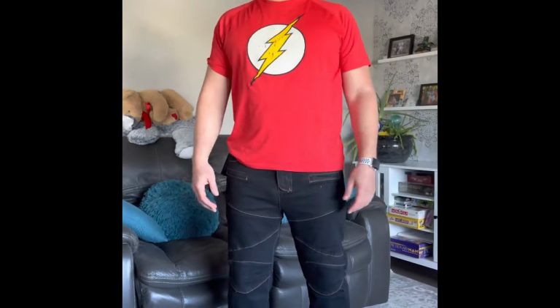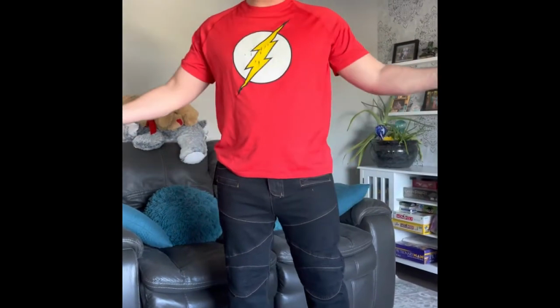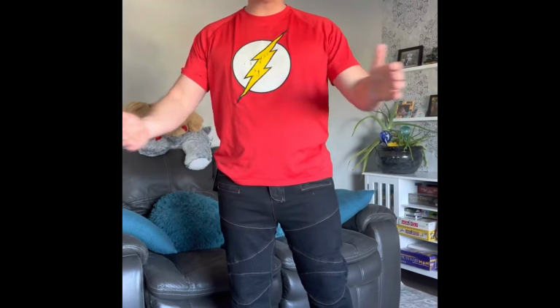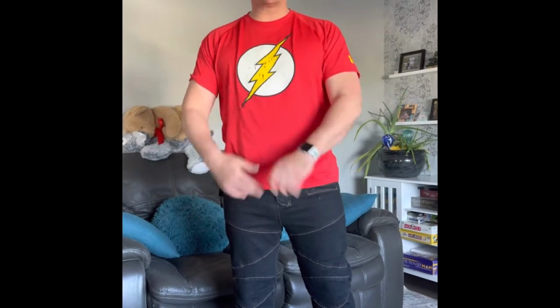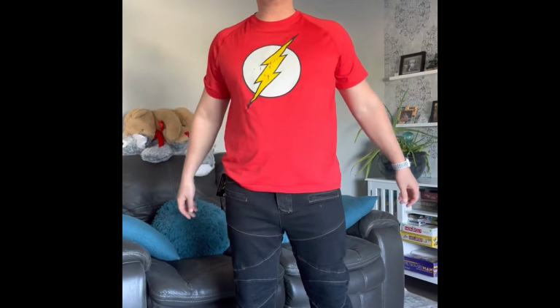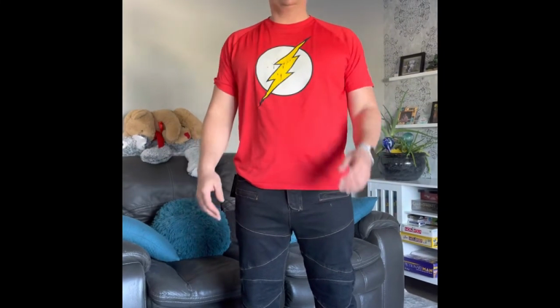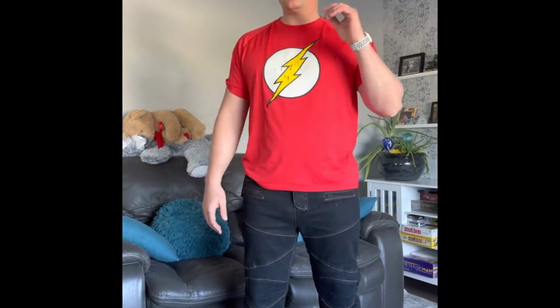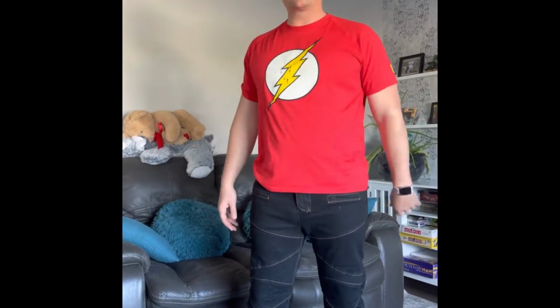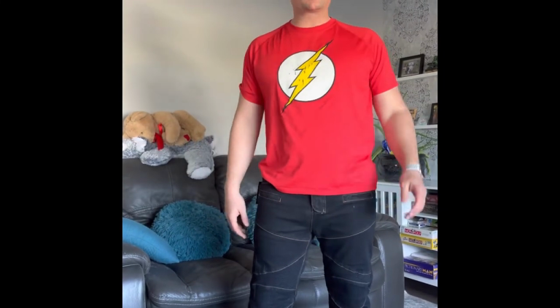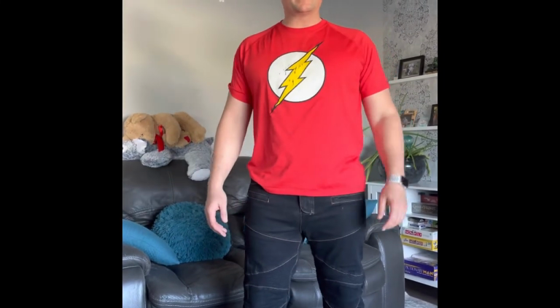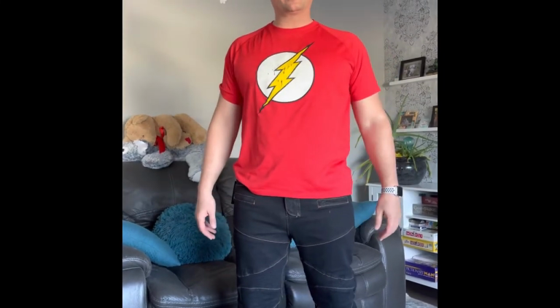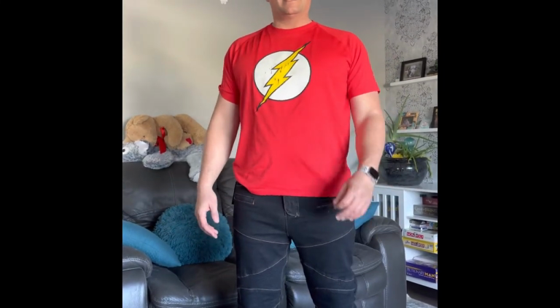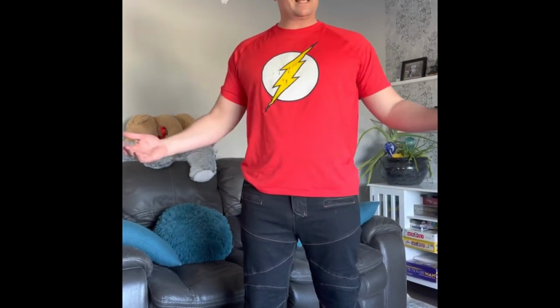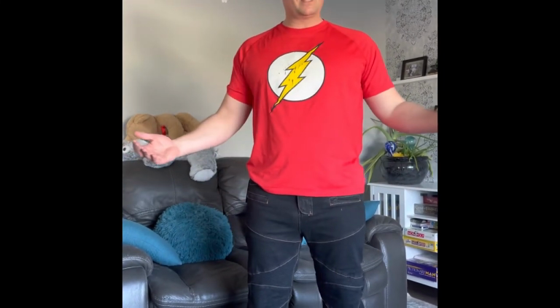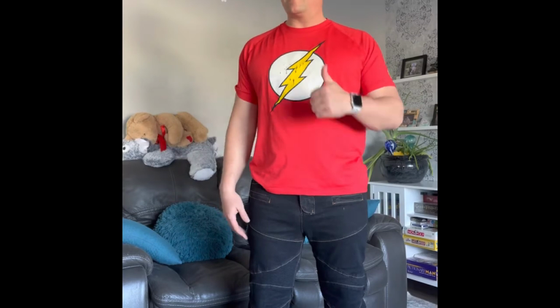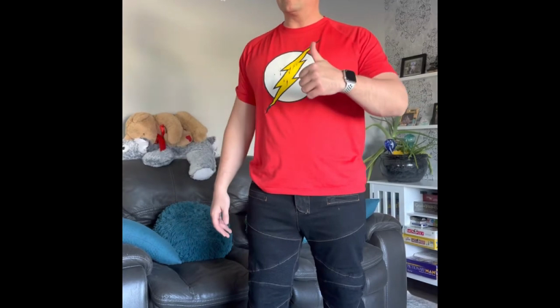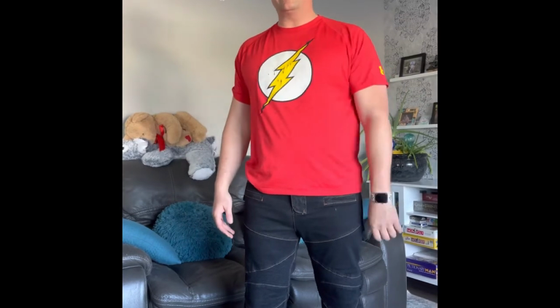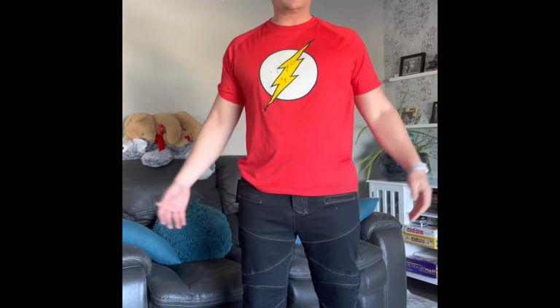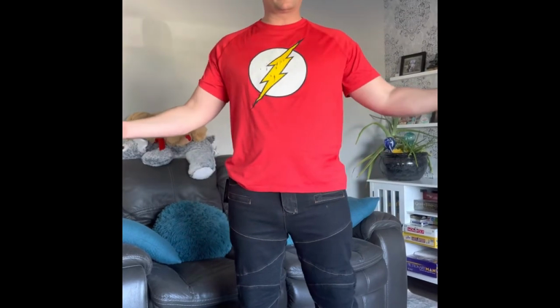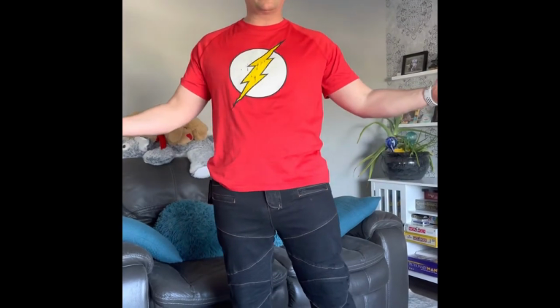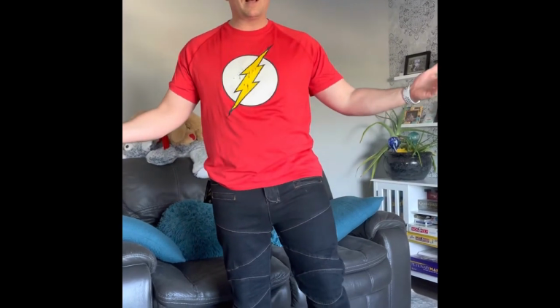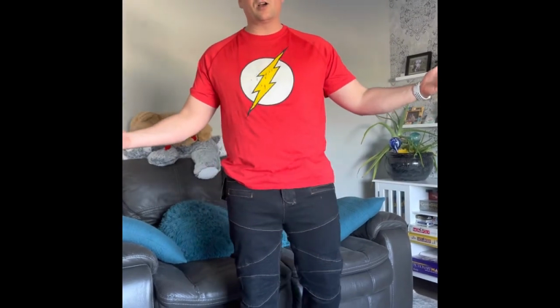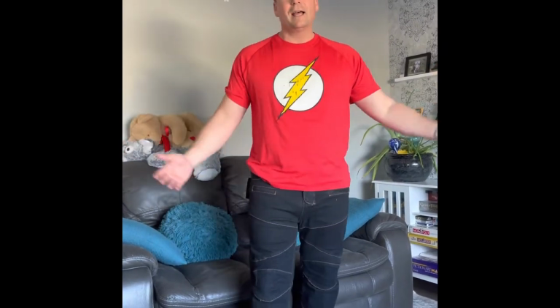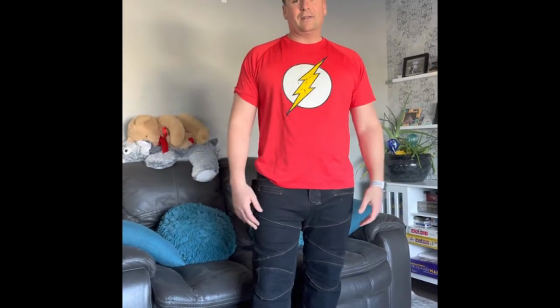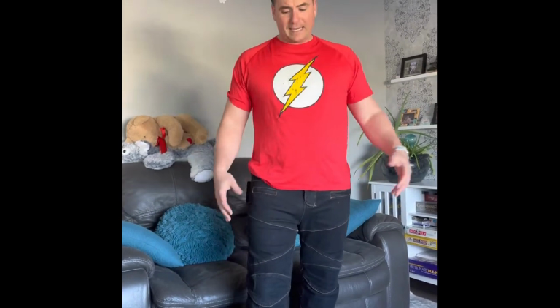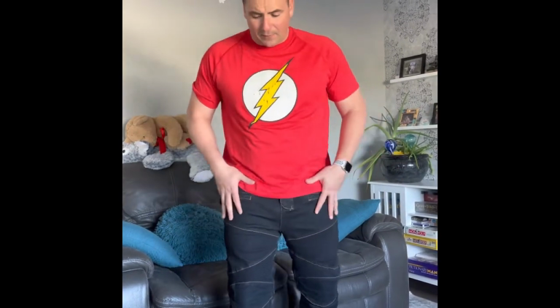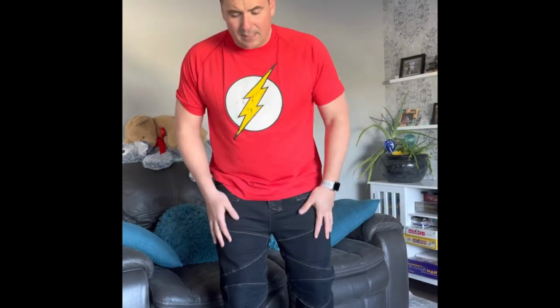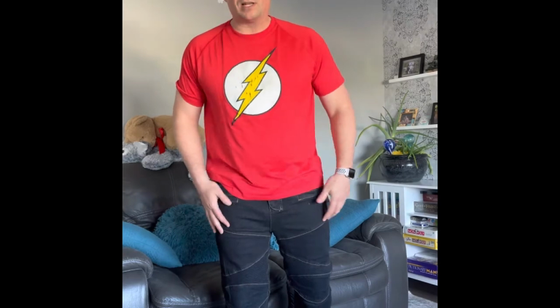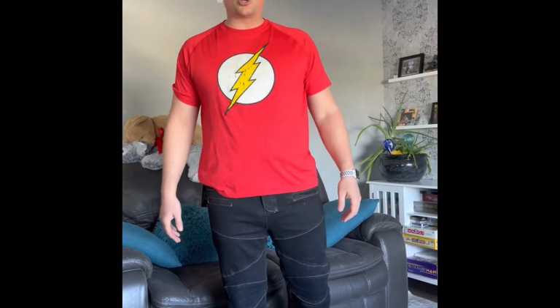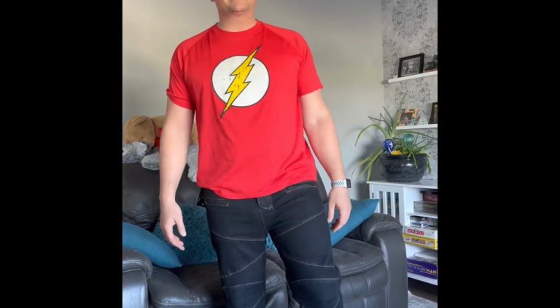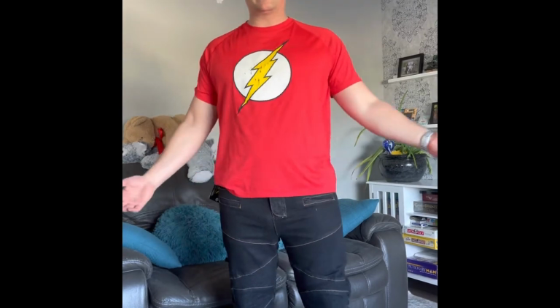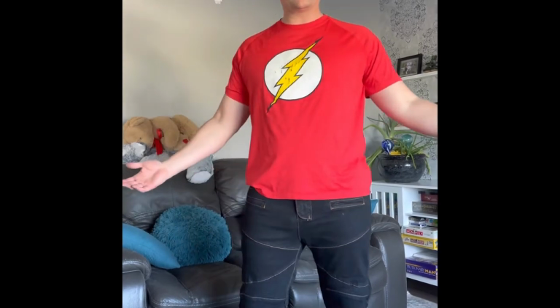Thanks for watching this review. Do me a huge favor — click subscribe to my channel. If you like this video, give it a big thumbs up, and if you want to see more like it, click that bell icon. If you'd like to get a pair of these, I'll put the link in the comments. Have a great day.